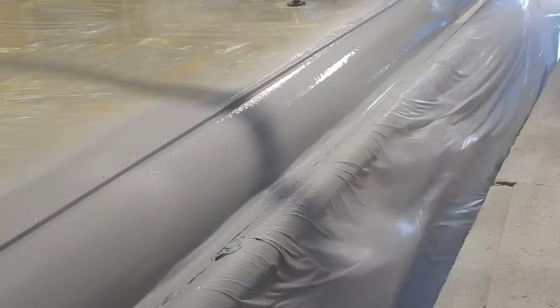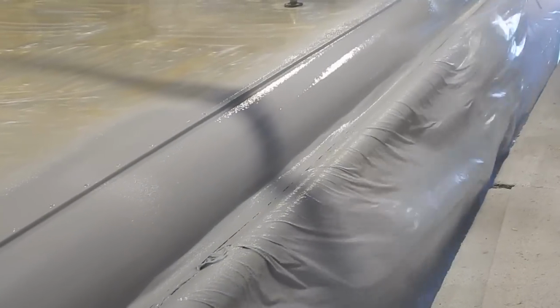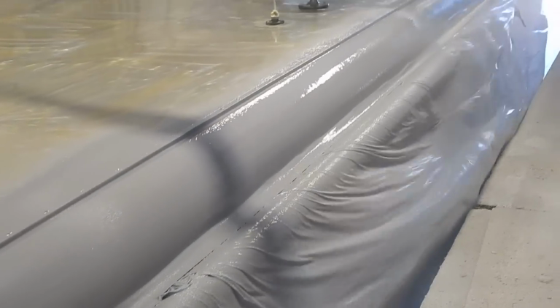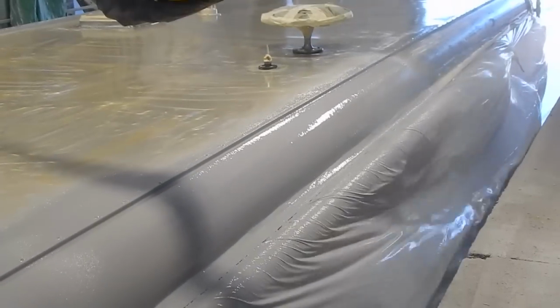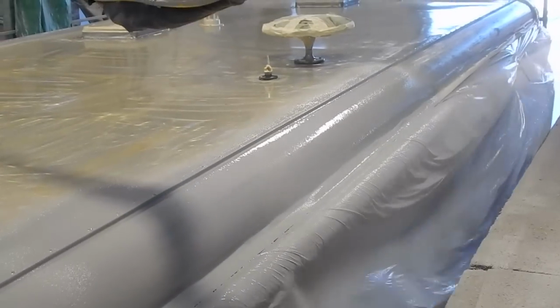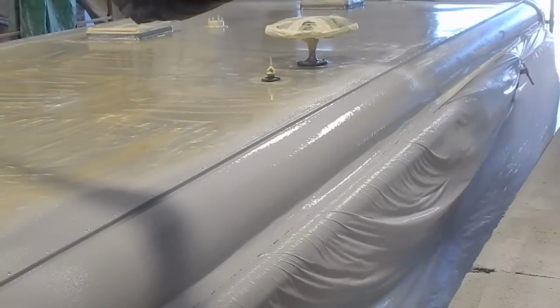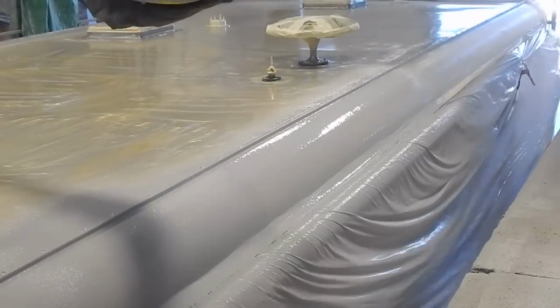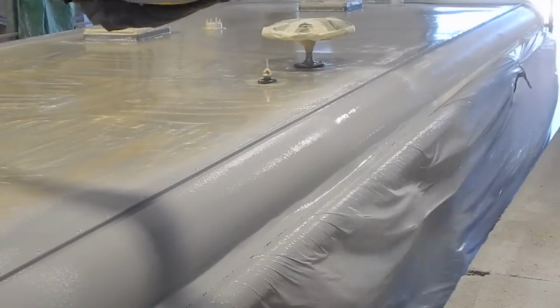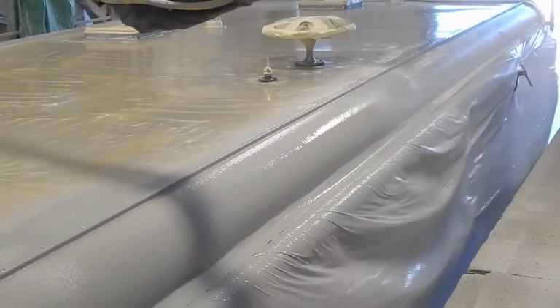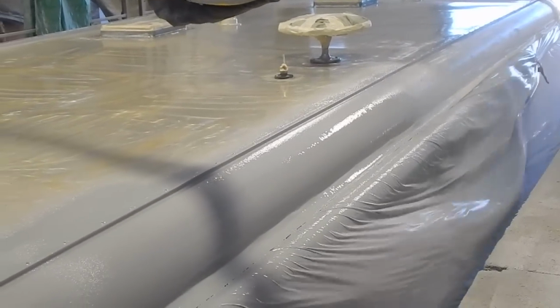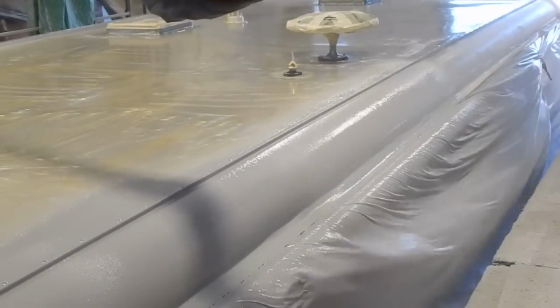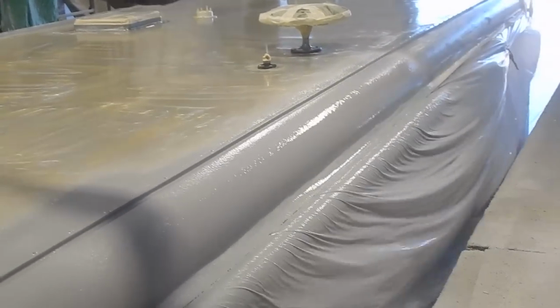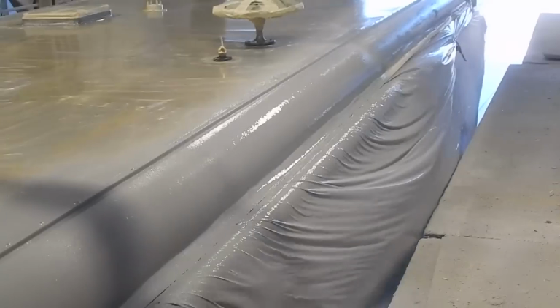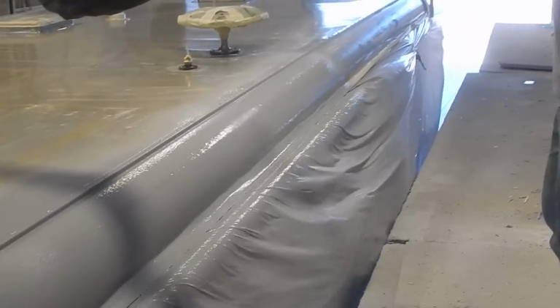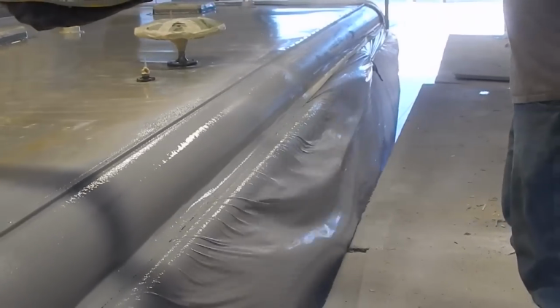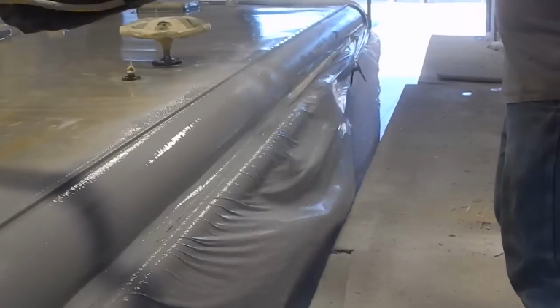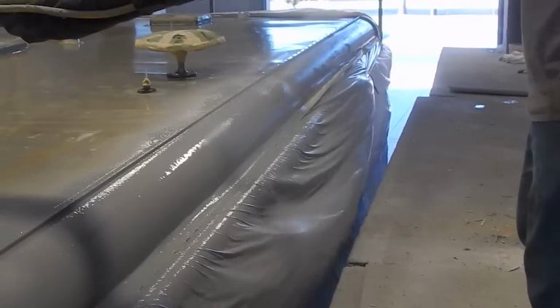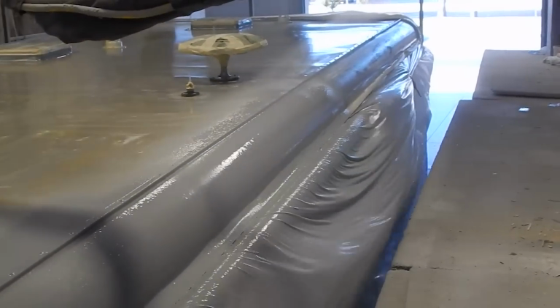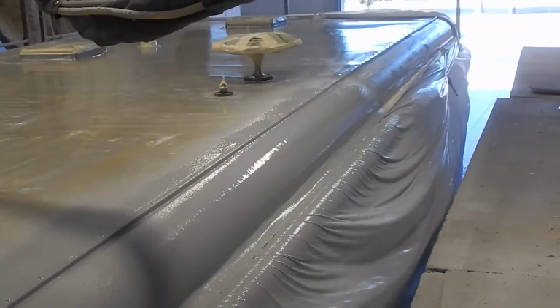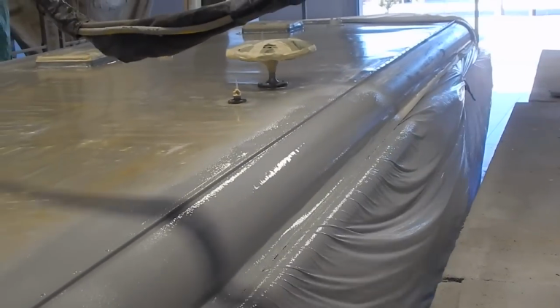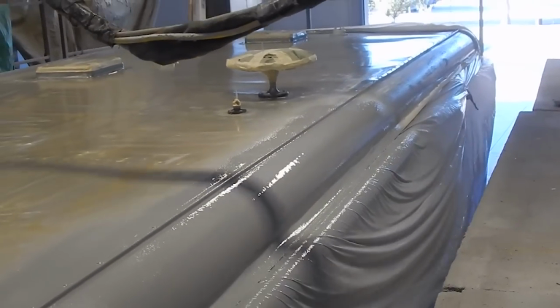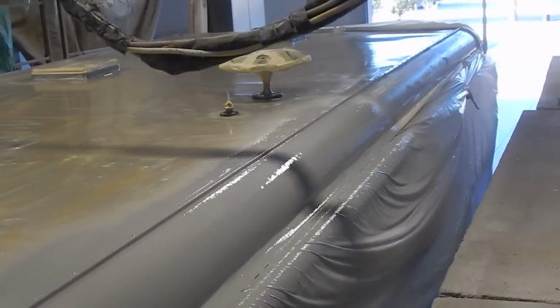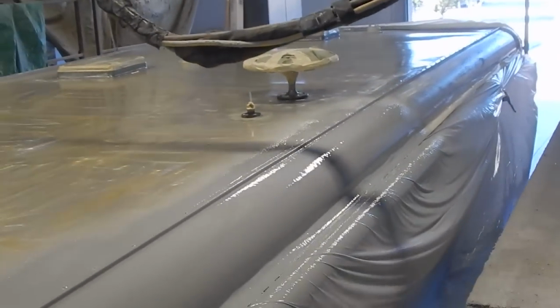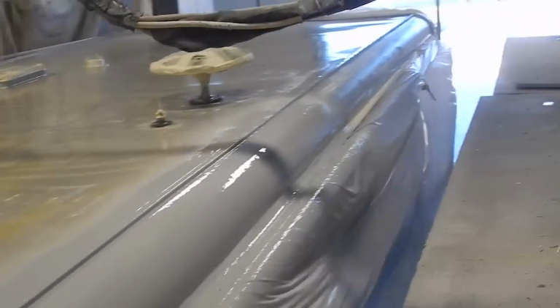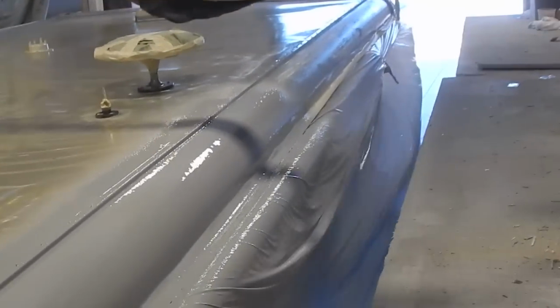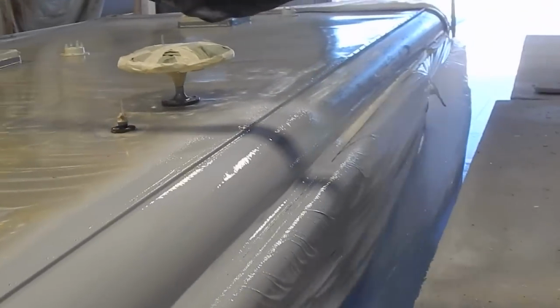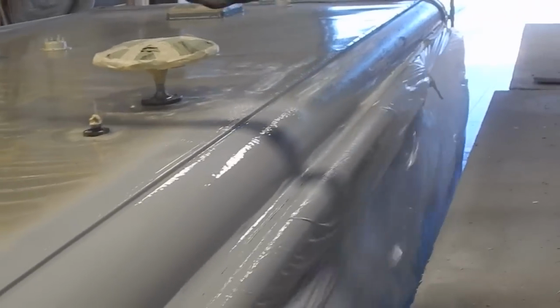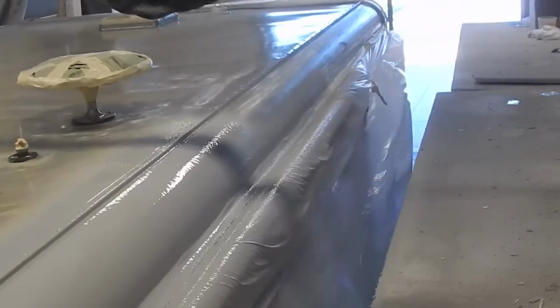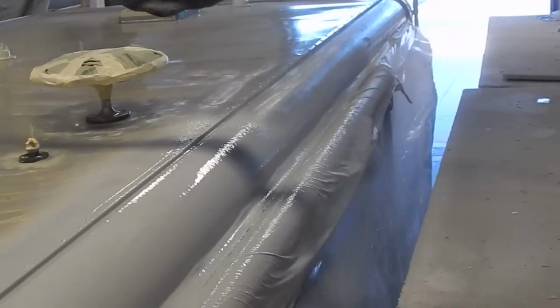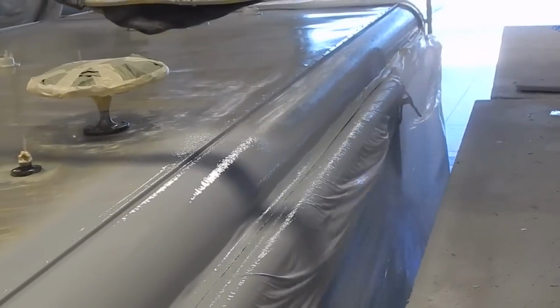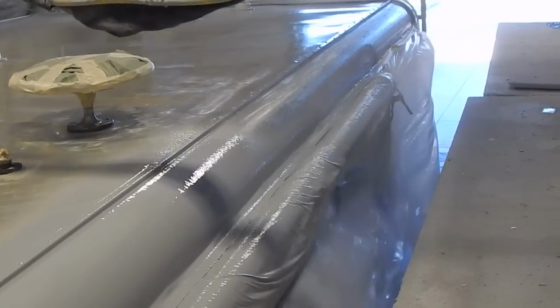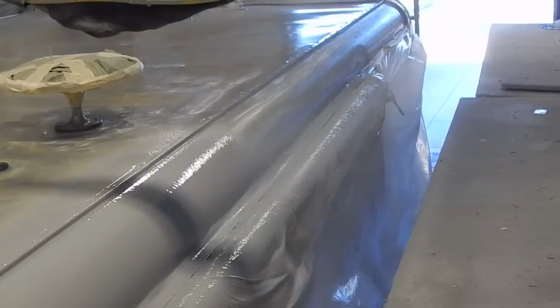As you can see, RV FlexArmor is sprayed evenly on your roof, removing any exposed screws or joints that are traditionally found on an RV roof. On a roof like this one, even a raised ridge is coated at the same thickness as the rest of the roof.